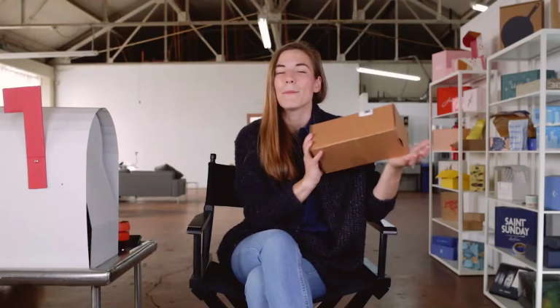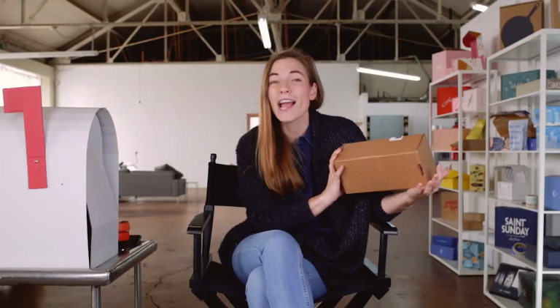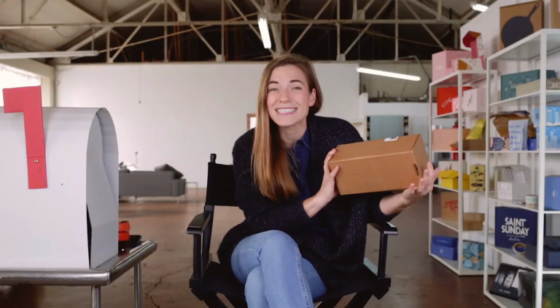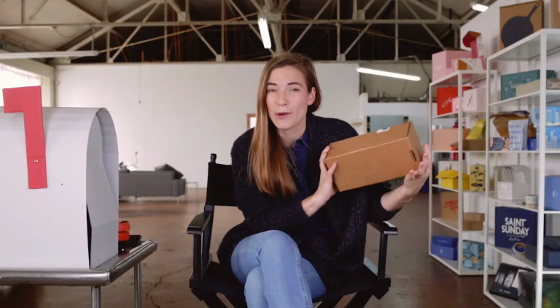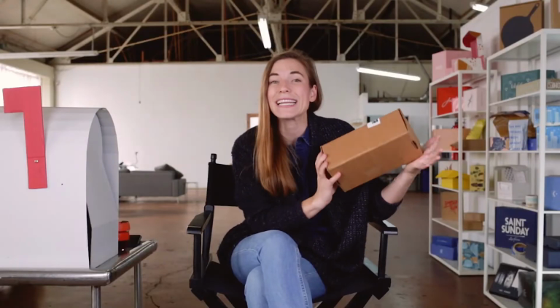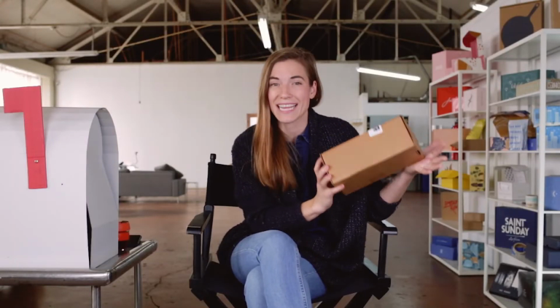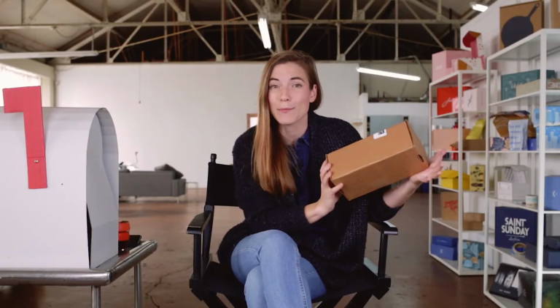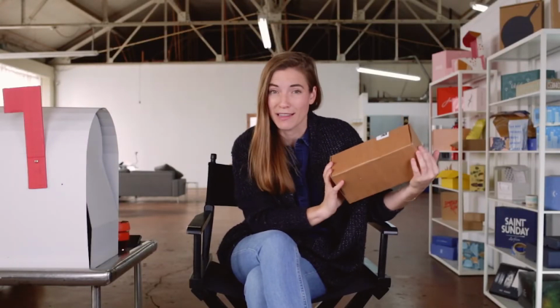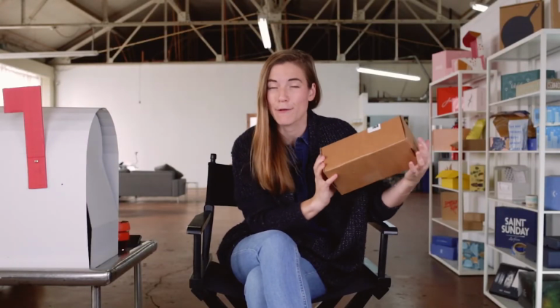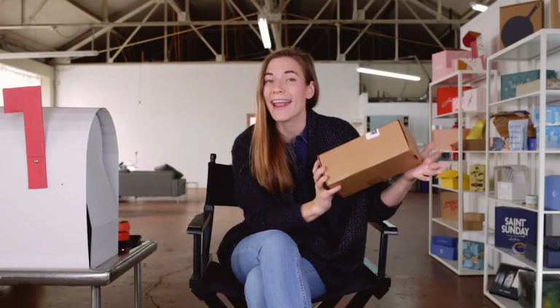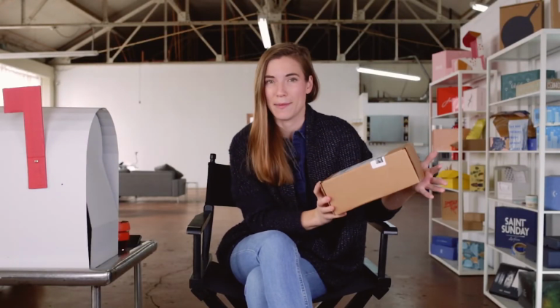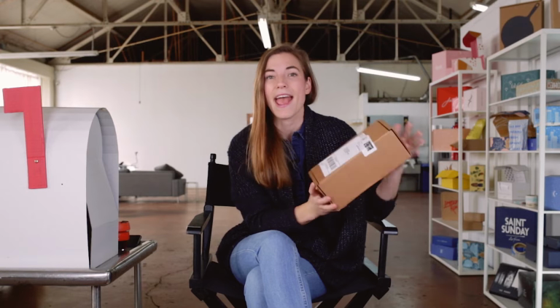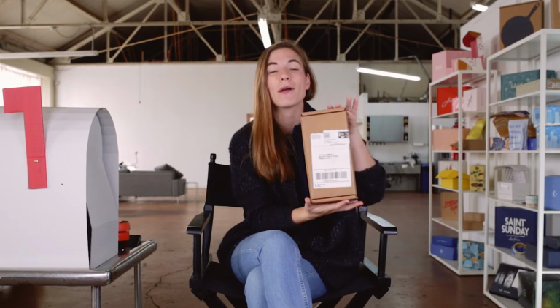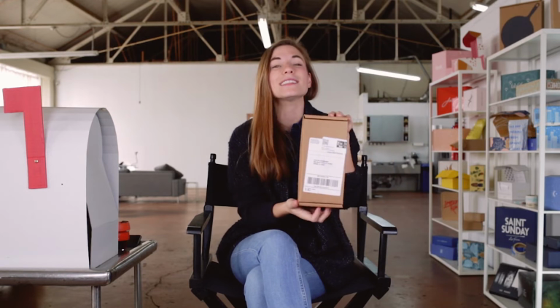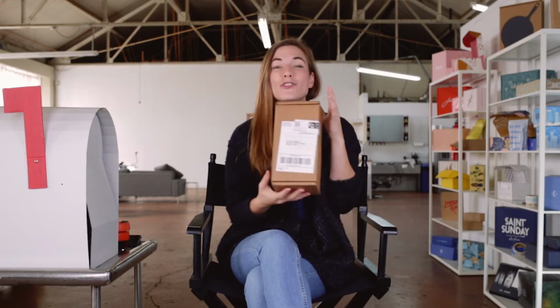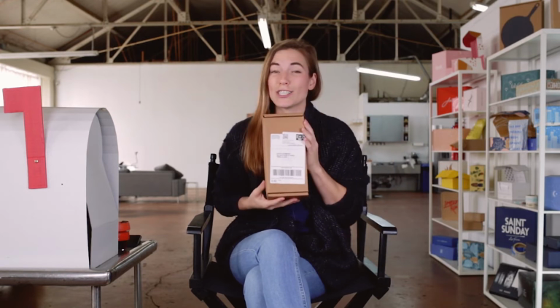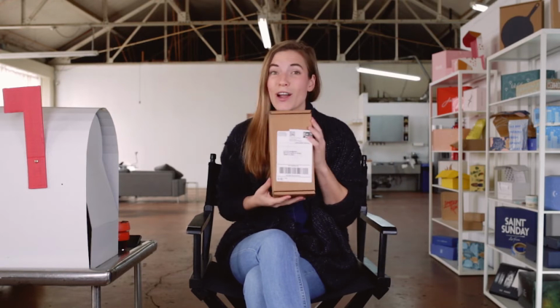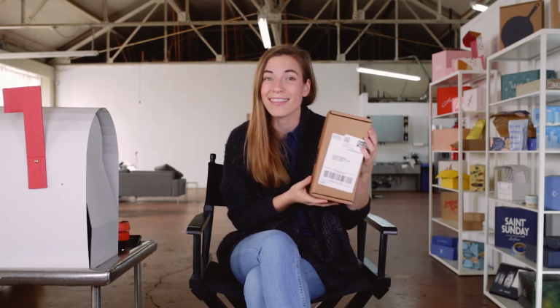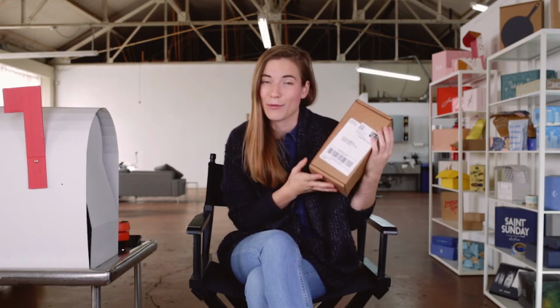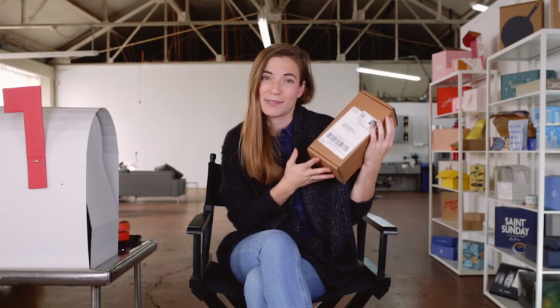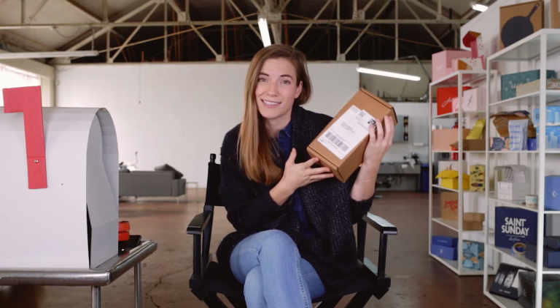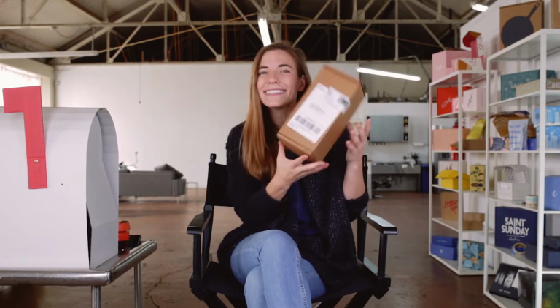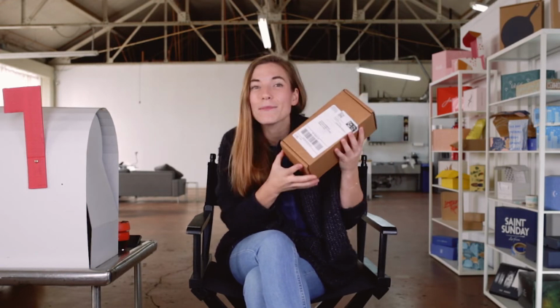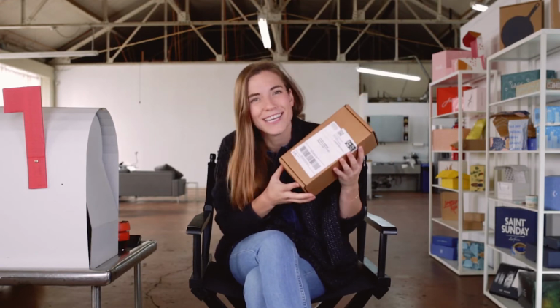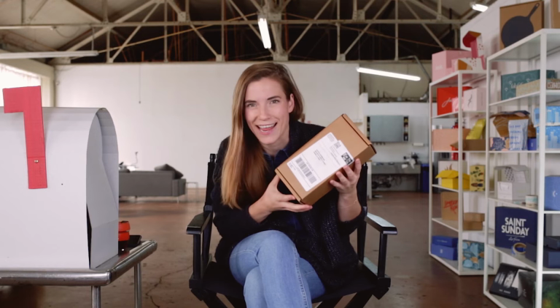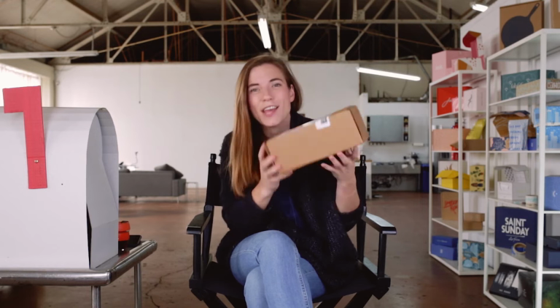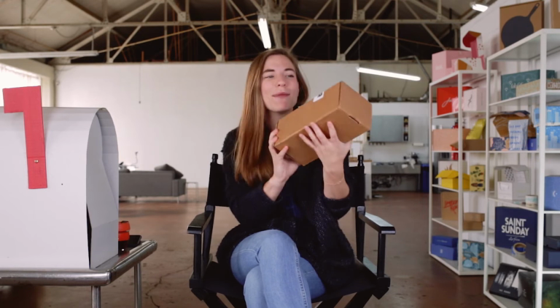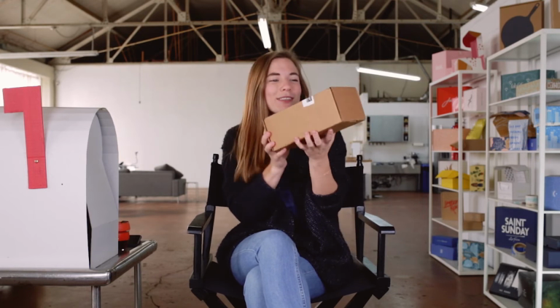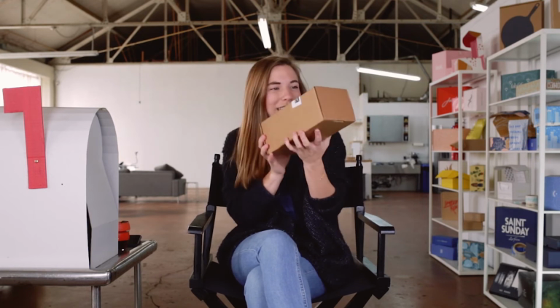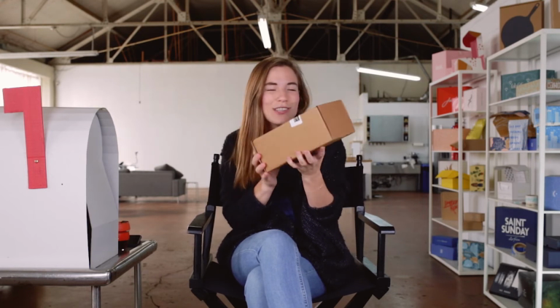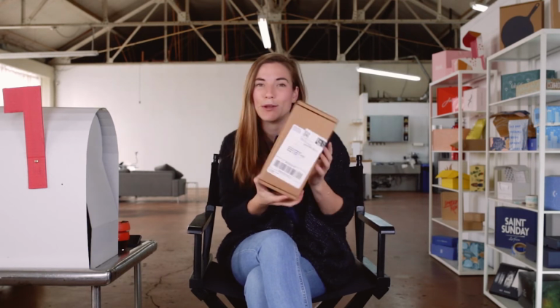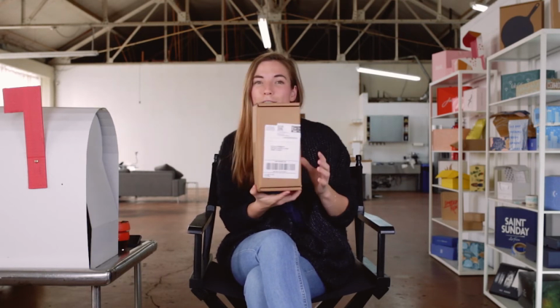Beauty Counter is an incredible clean skincare and beauty line for men and women, and they primarily sell direct-to-consumer online through their website.